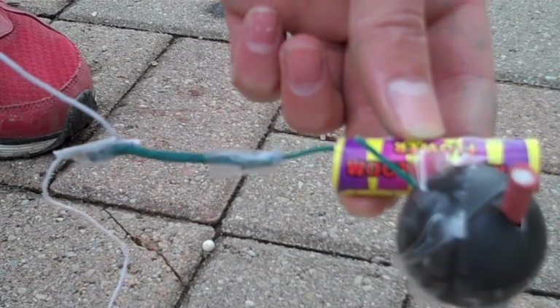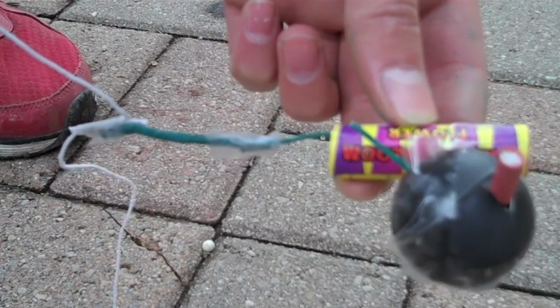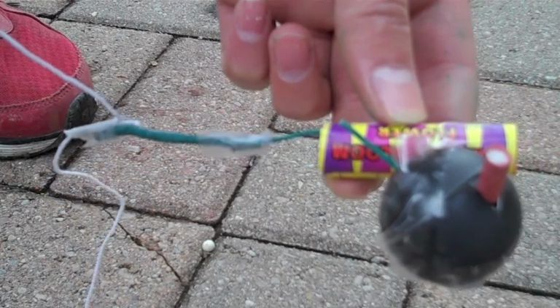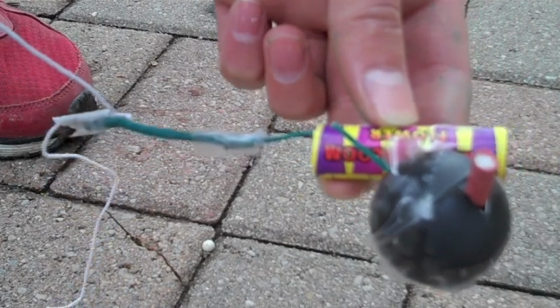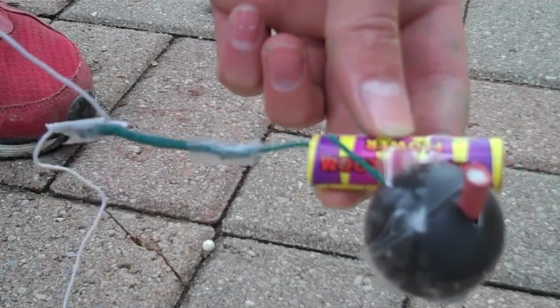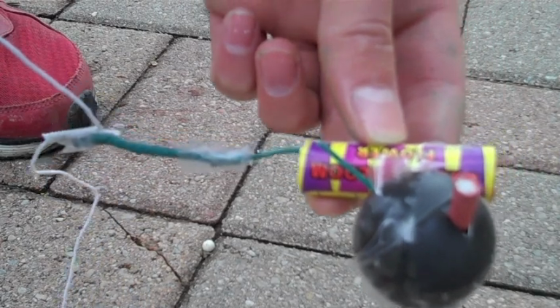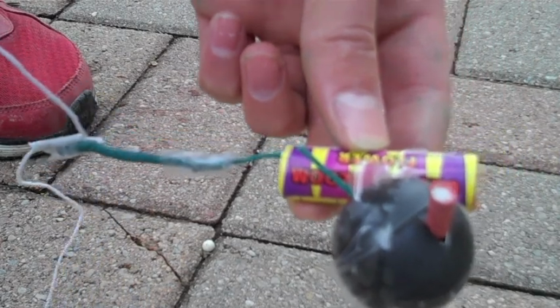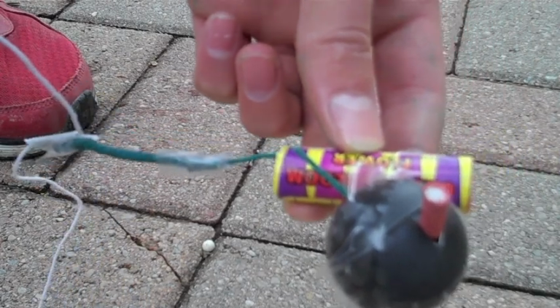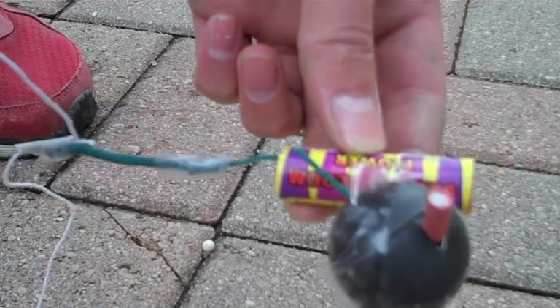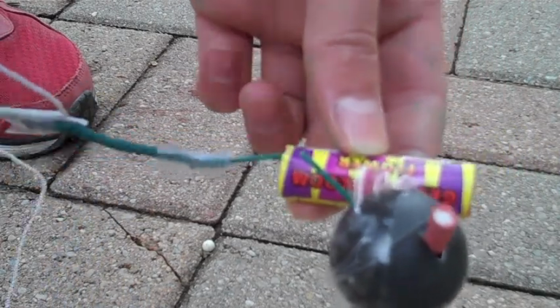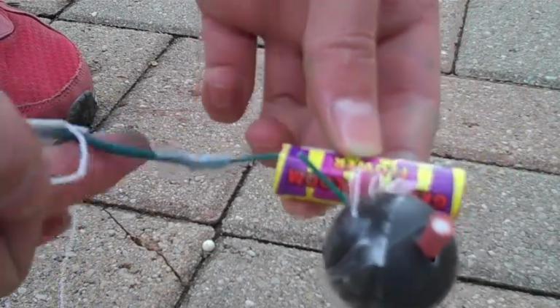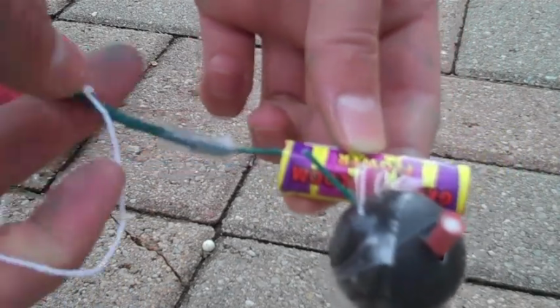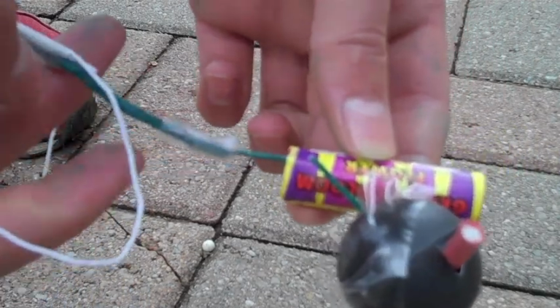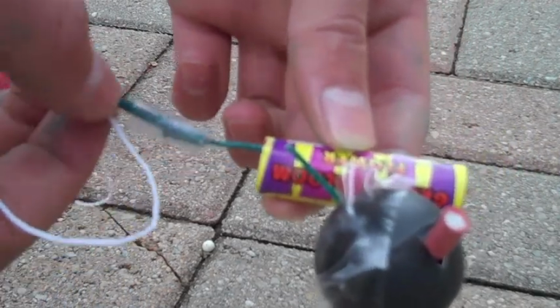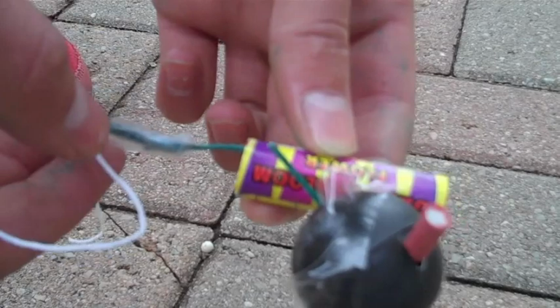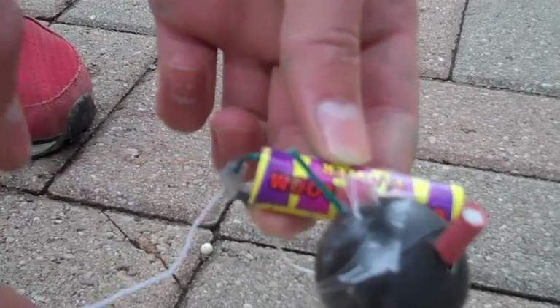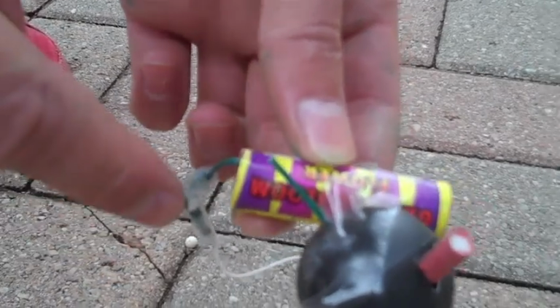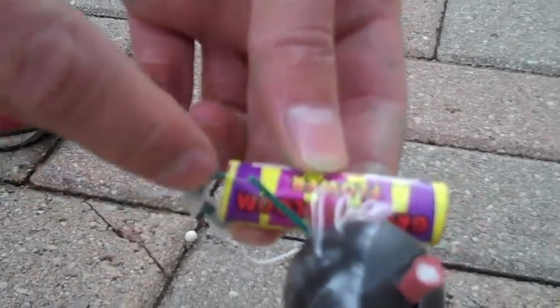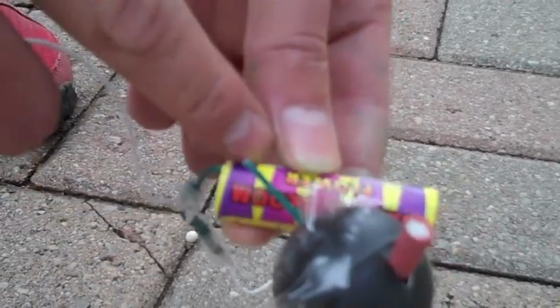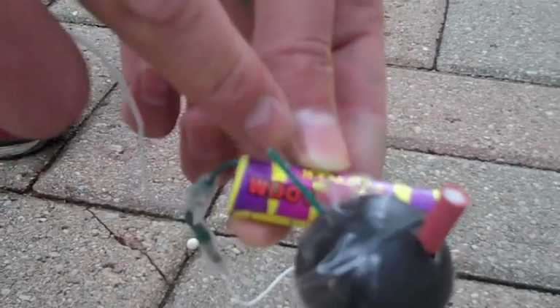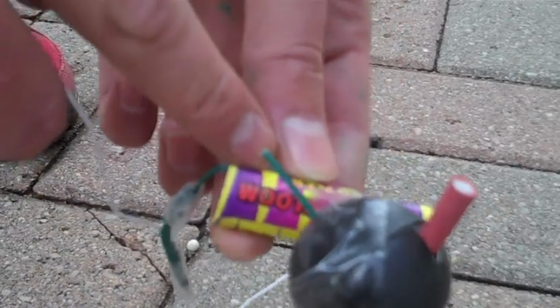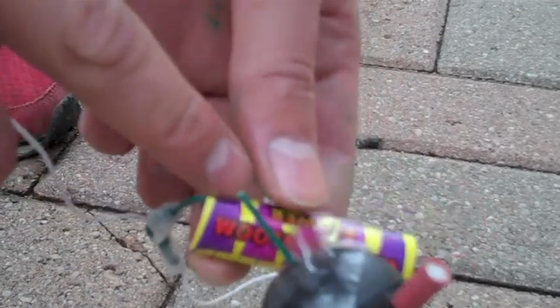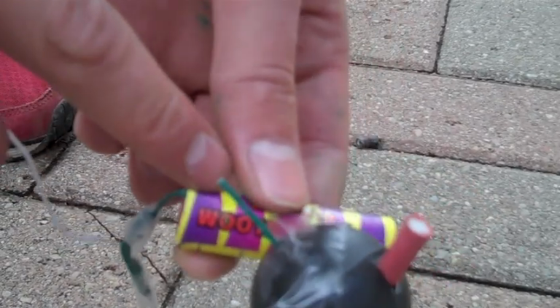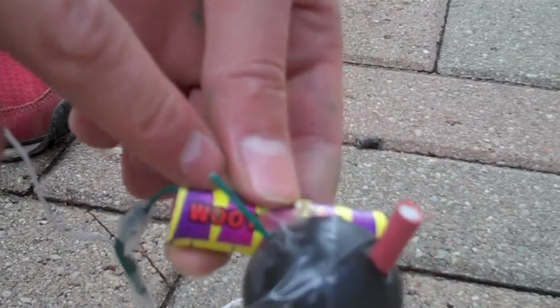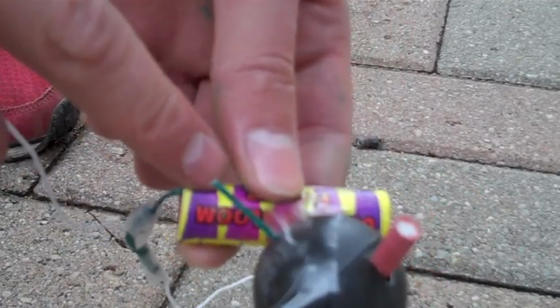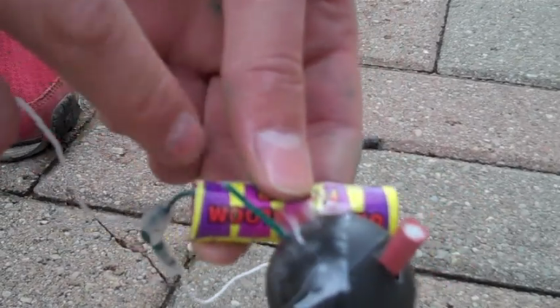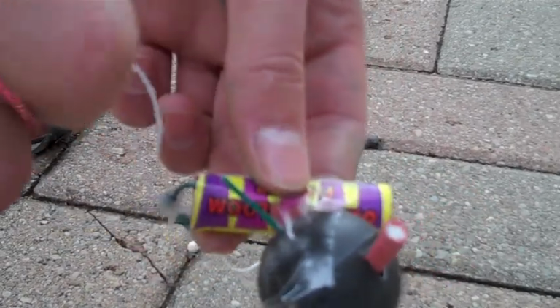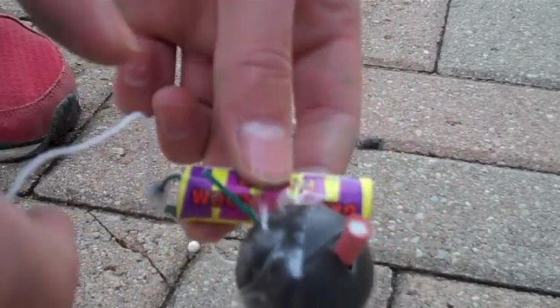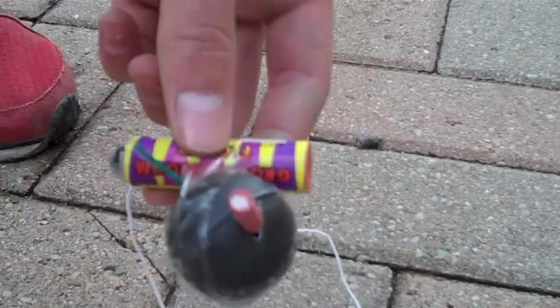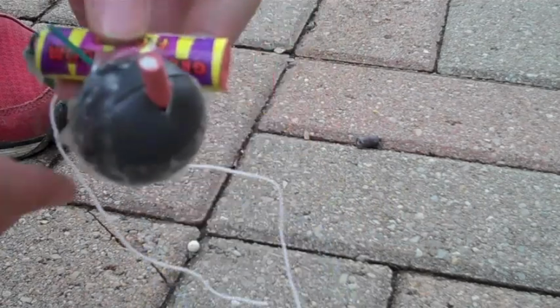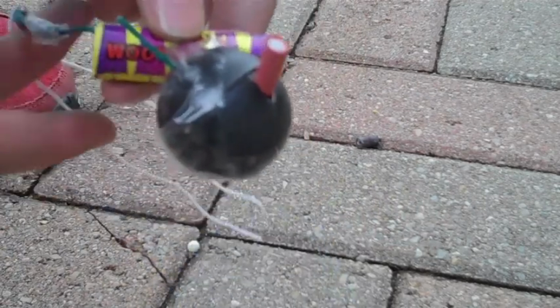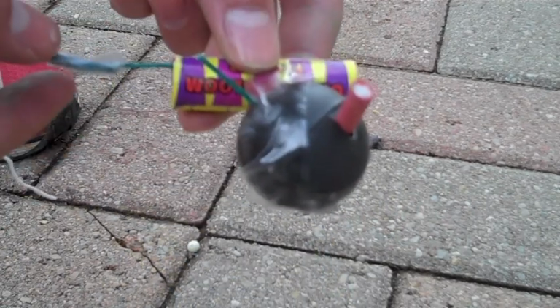So here we have our mini succession. Basically this will go off — light the fuse — and then it will set off our ground bloom flower, and then hopefully it will end with a boom.